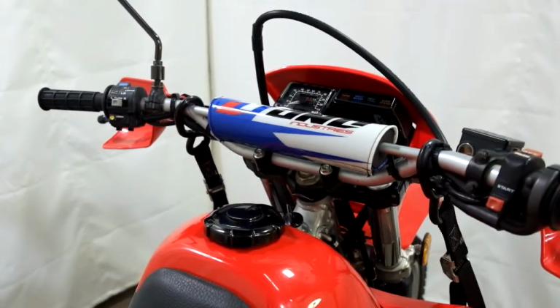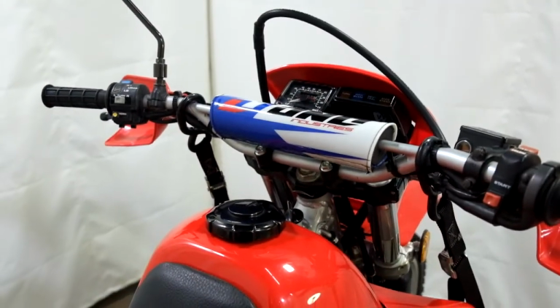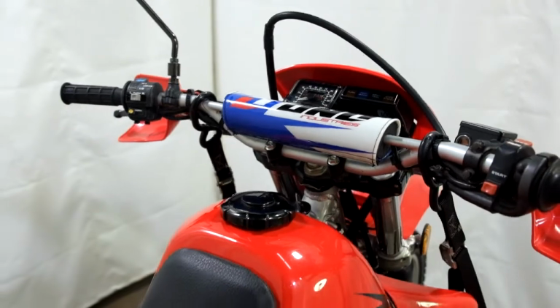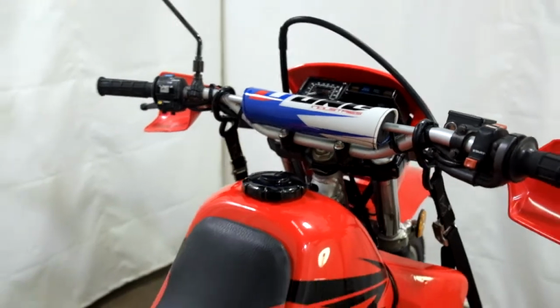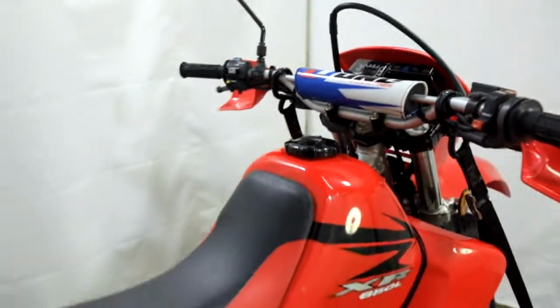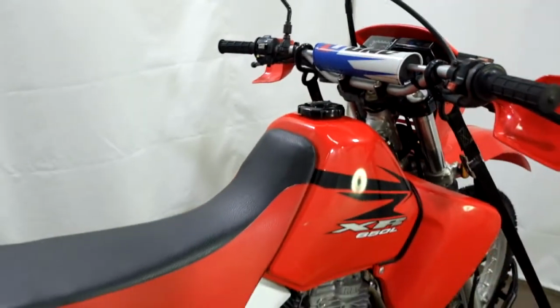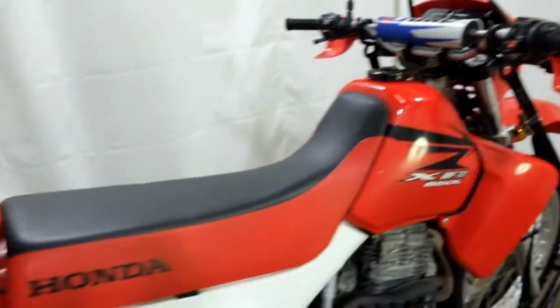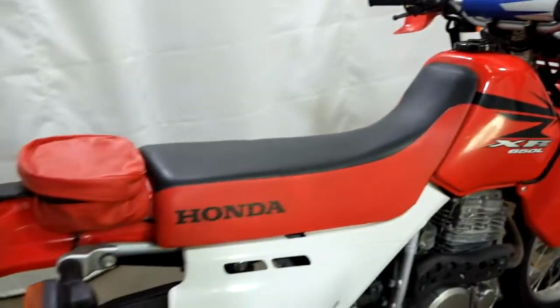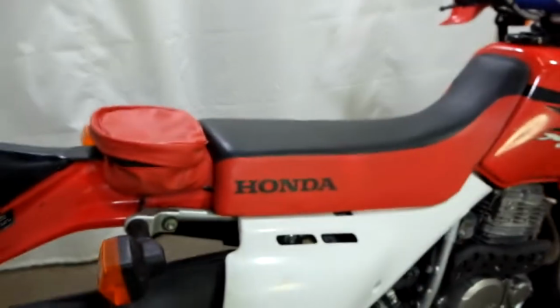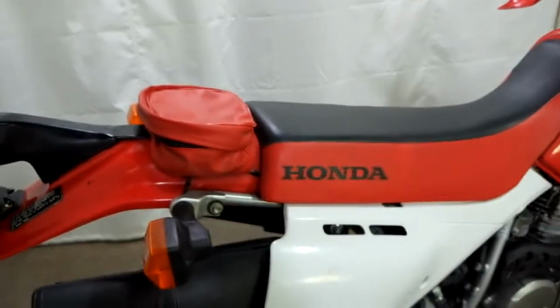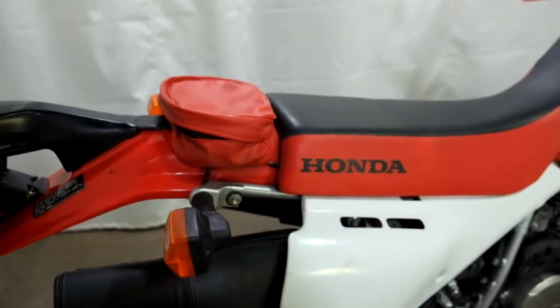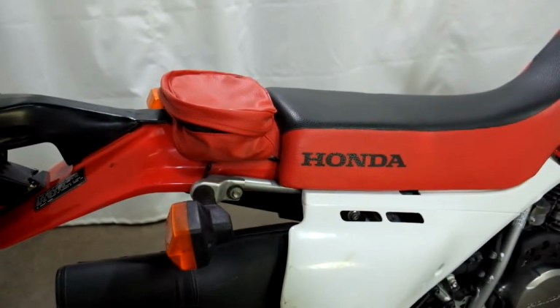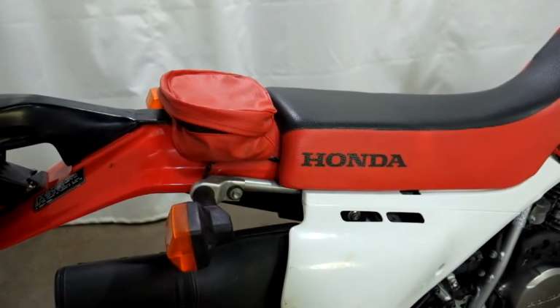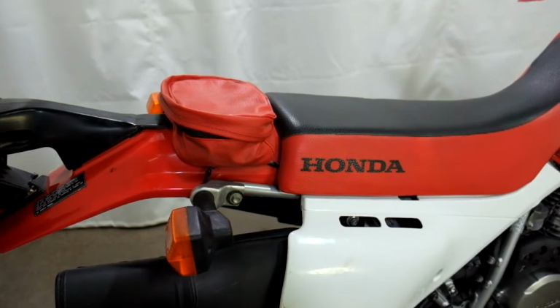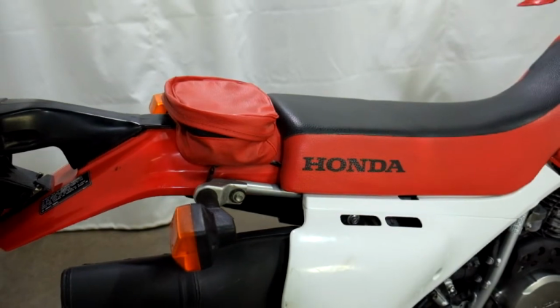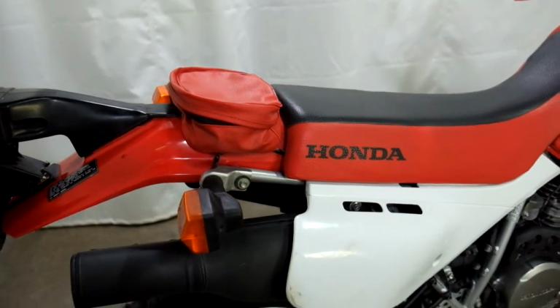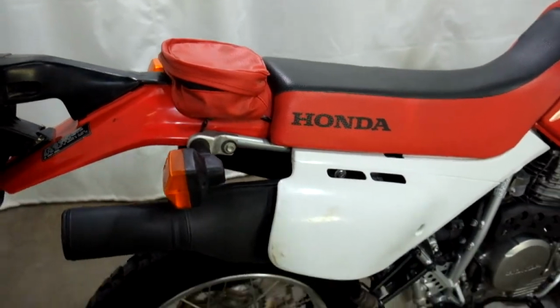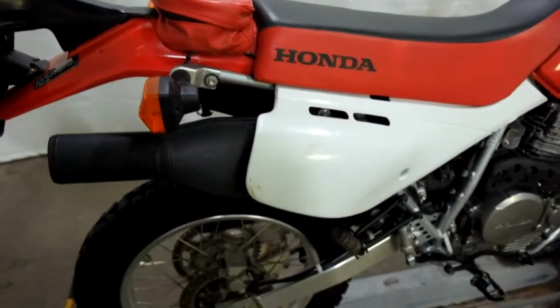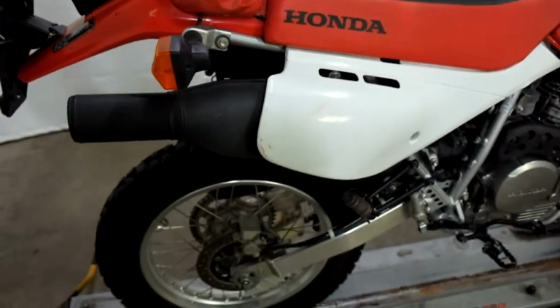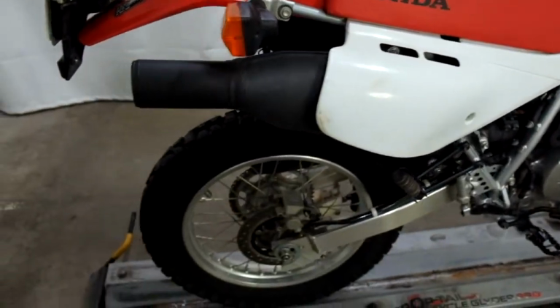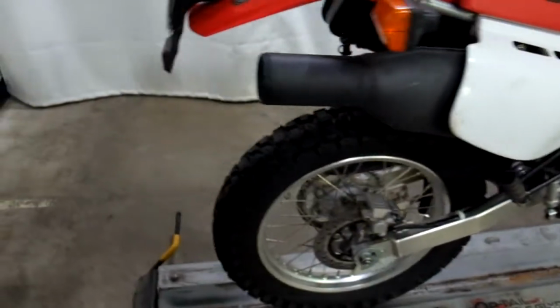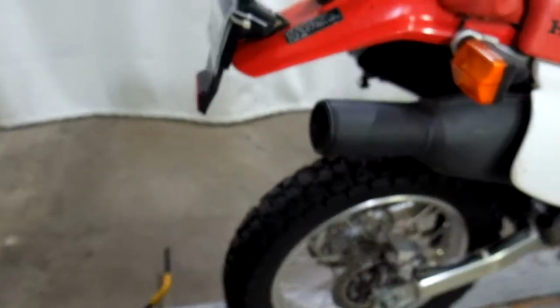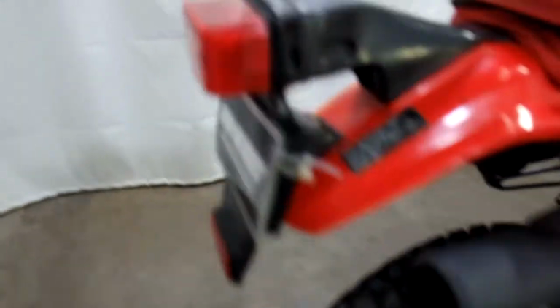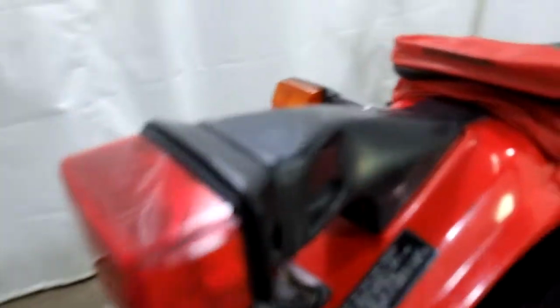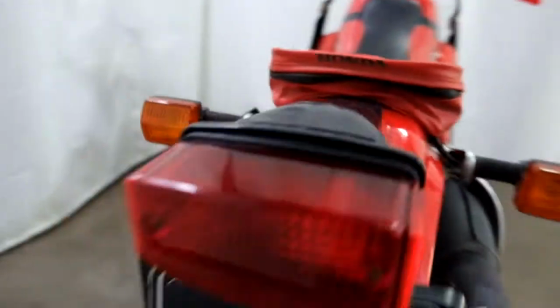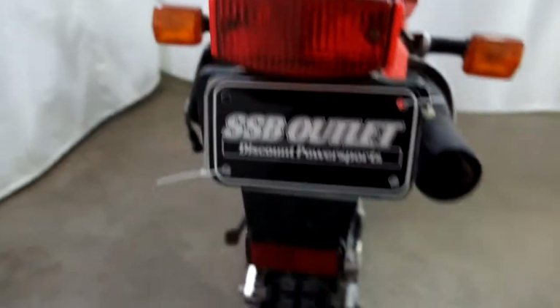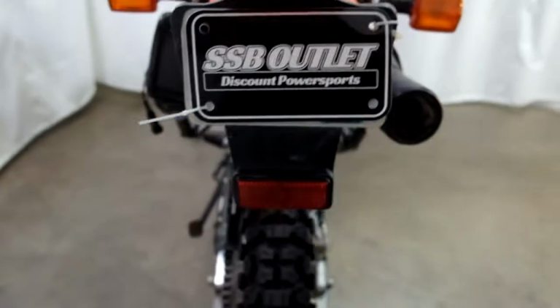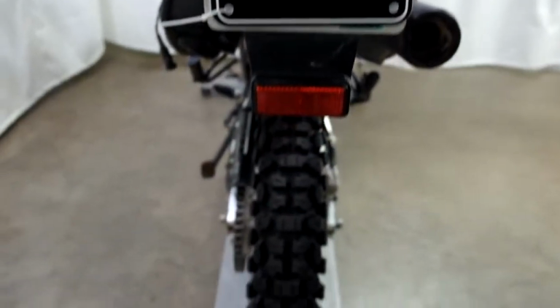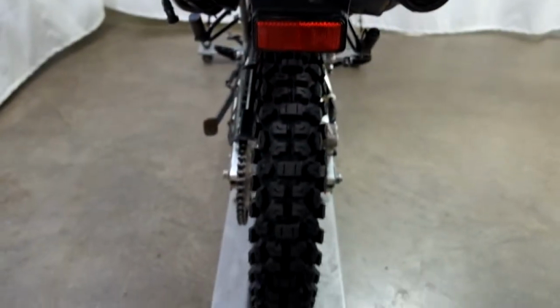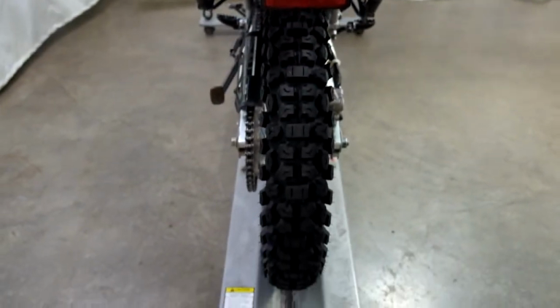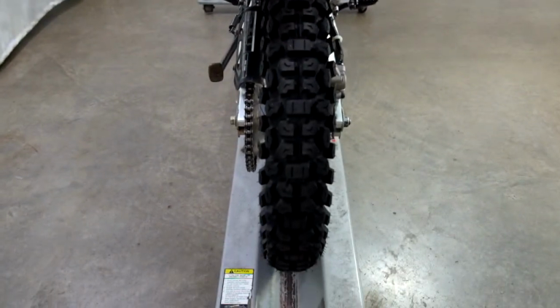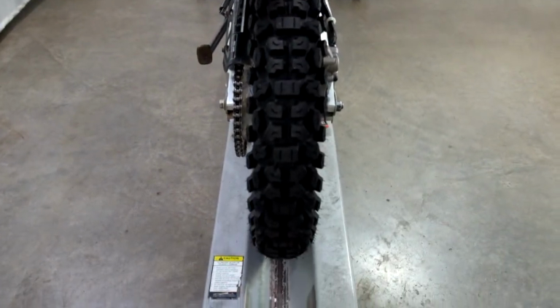It comes with a handlebar pad and a tail bag as the only accessories on it. The rear tire as well looks pretty new.